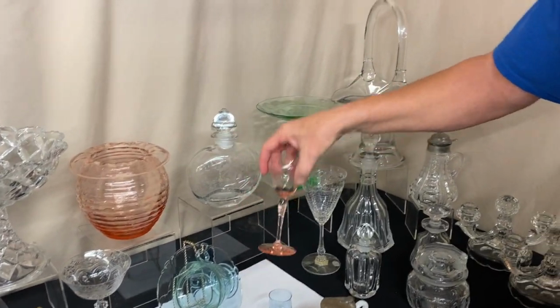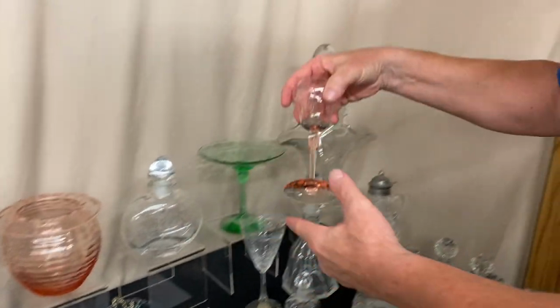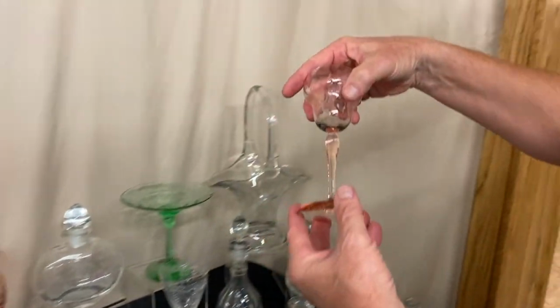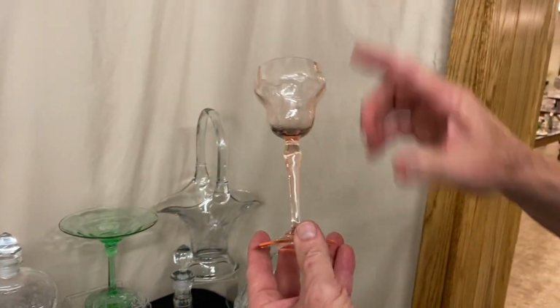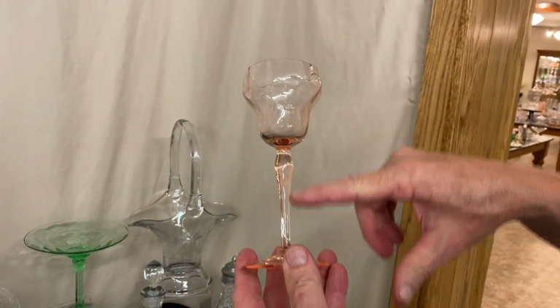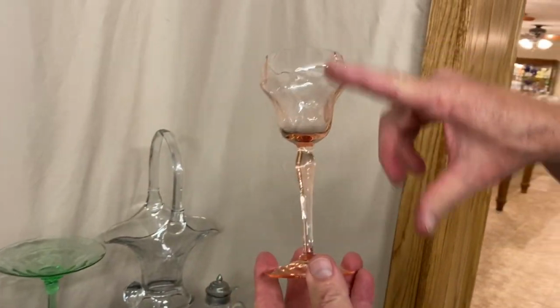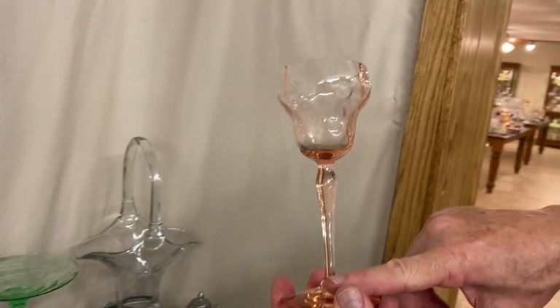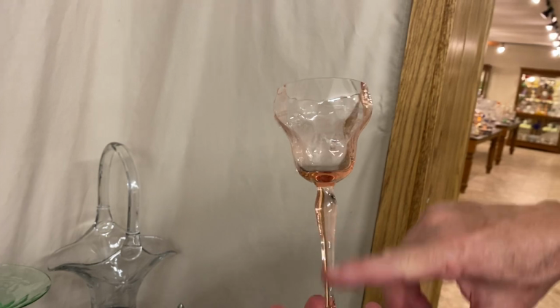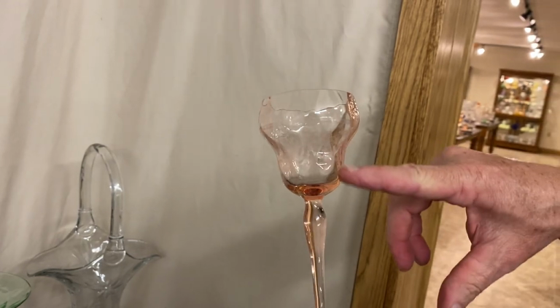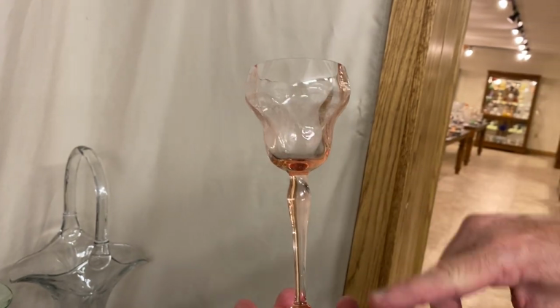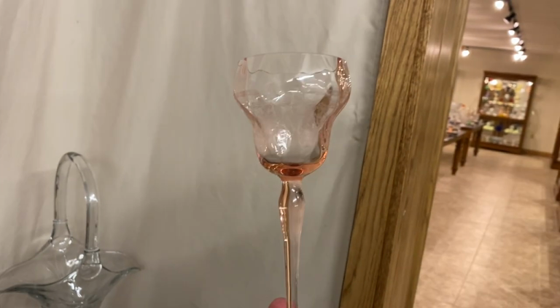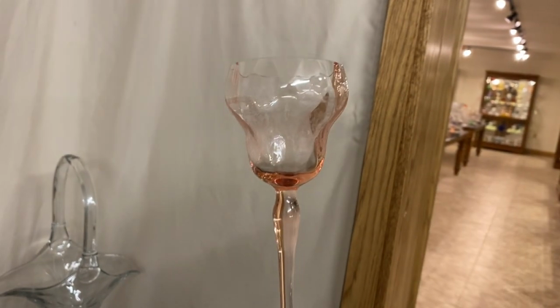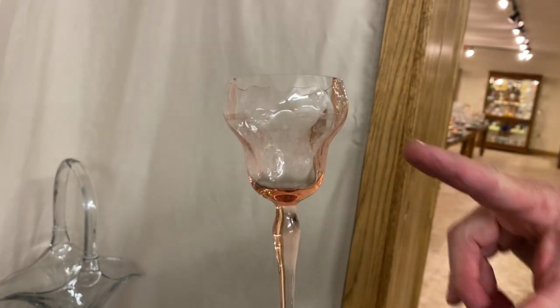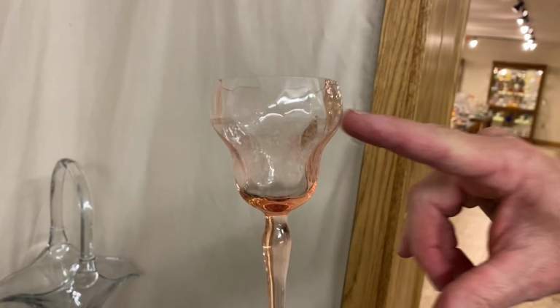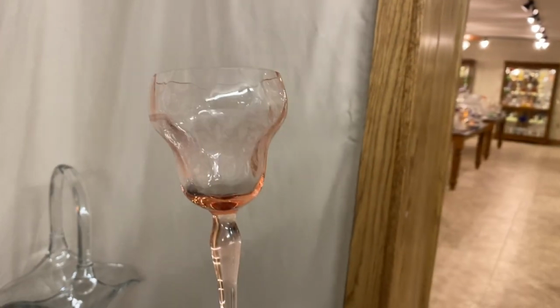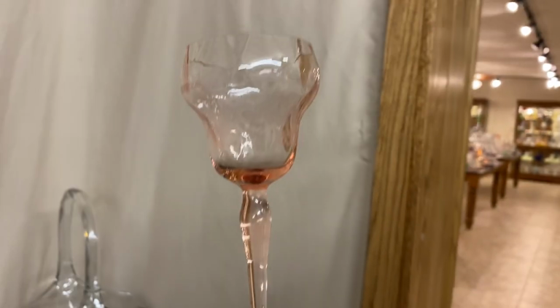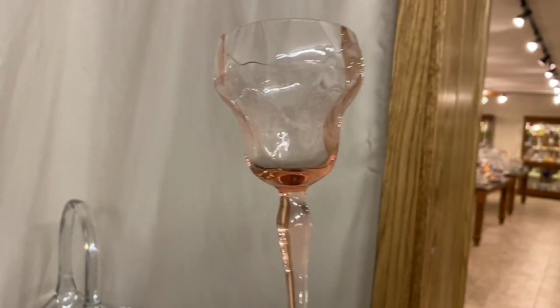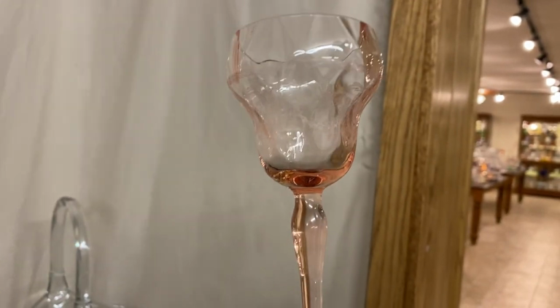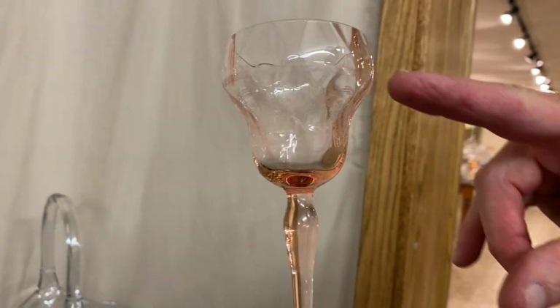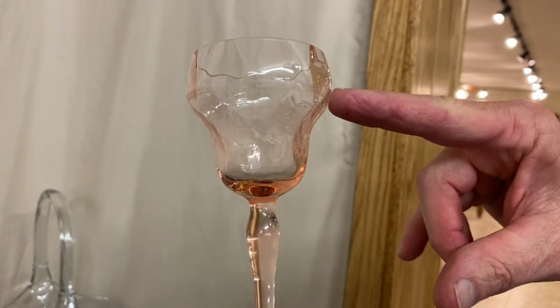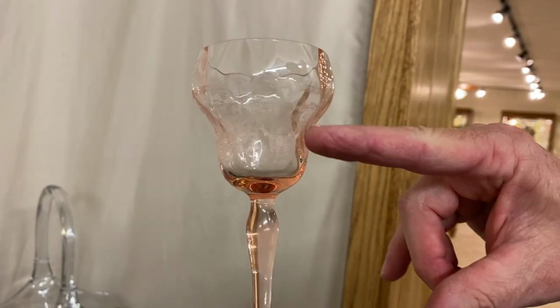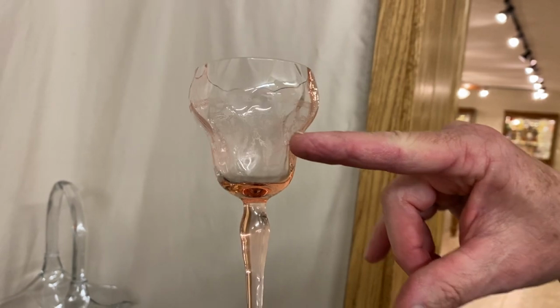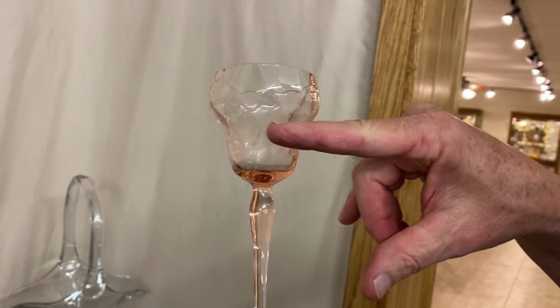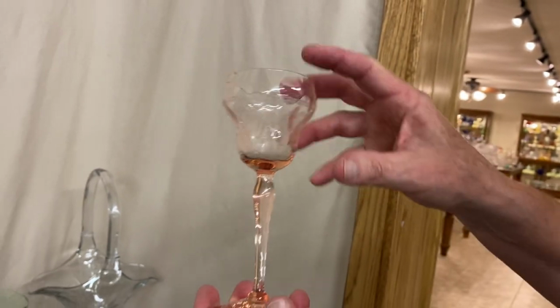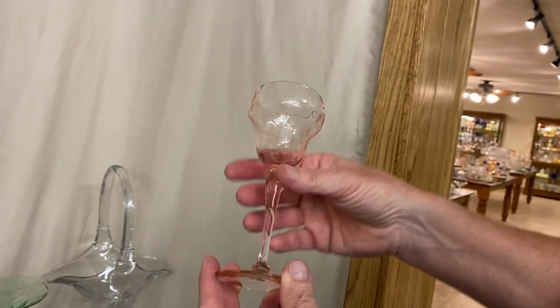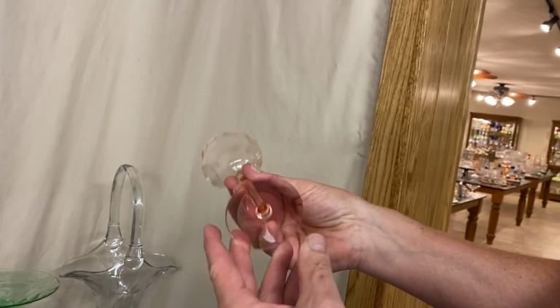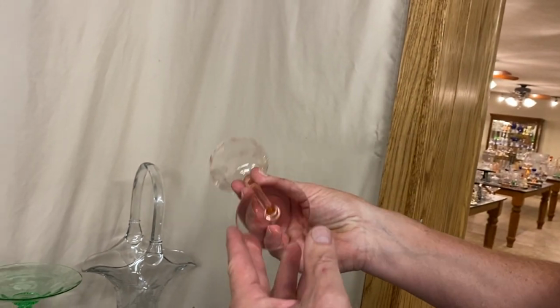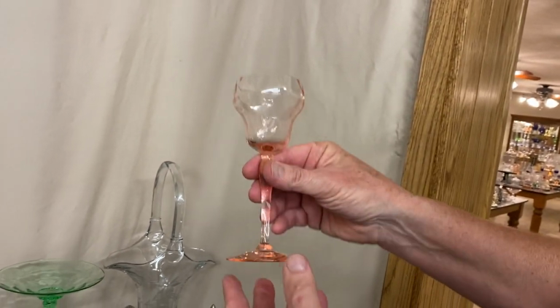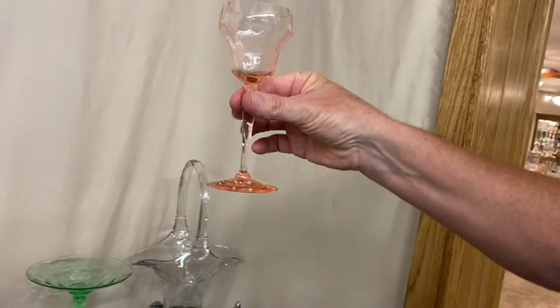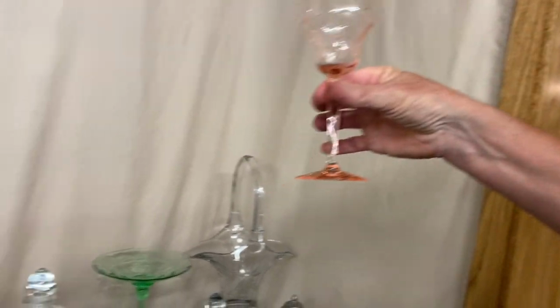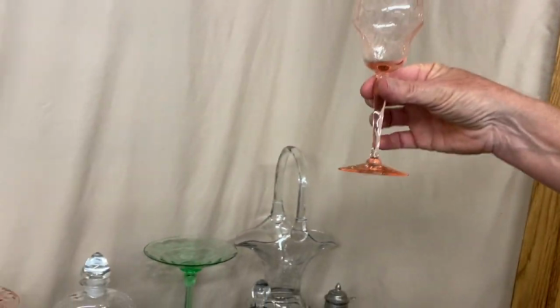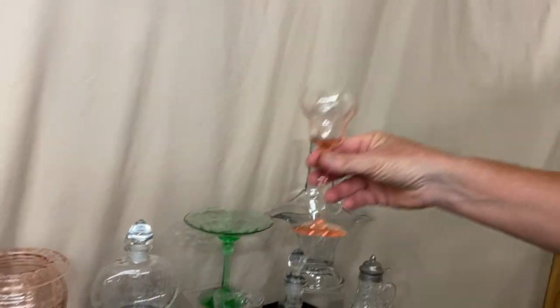Here's an Atom goblet — that's the name of the pattern of the actual stem. It has Atom etching on it, diamond optic bowl, and of course it has the atom etching and it's all on Flamingo. A very unusual piece.